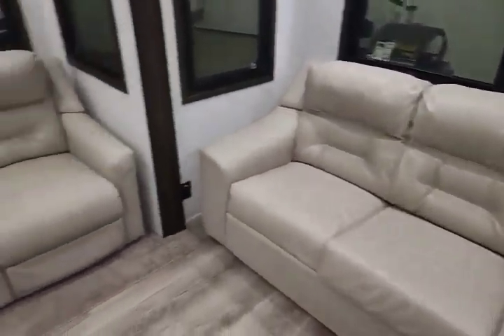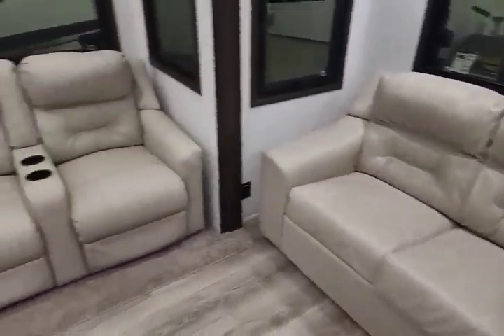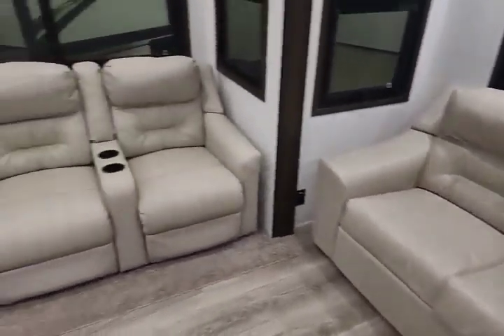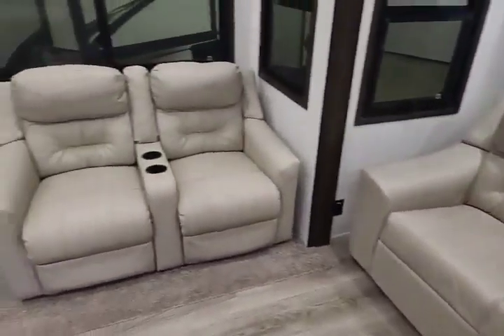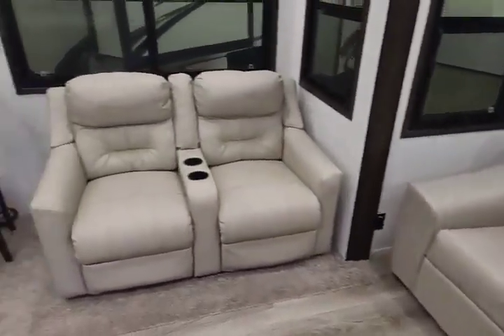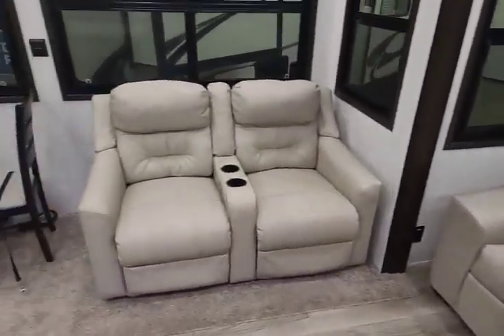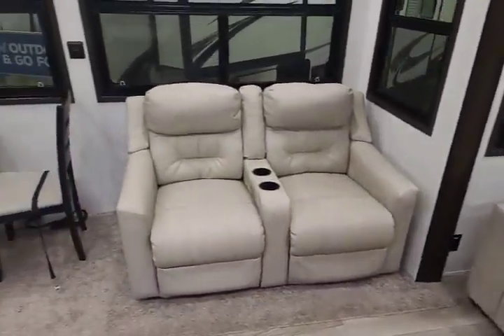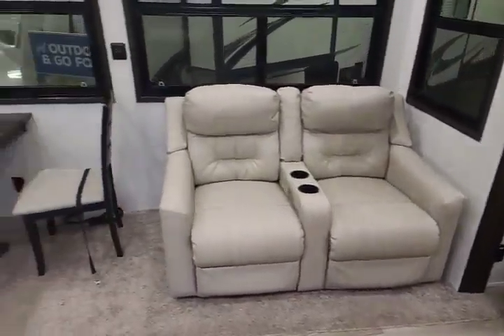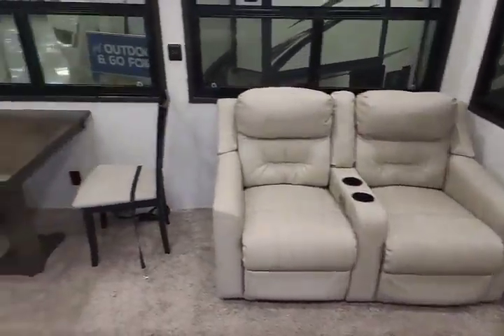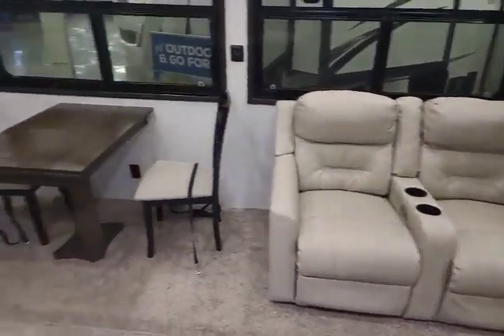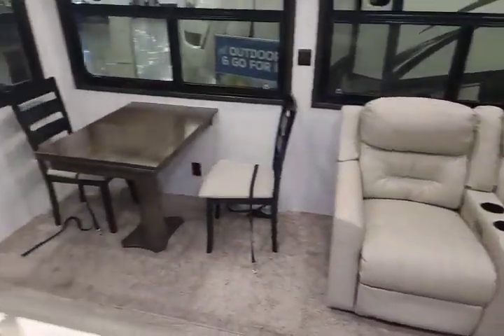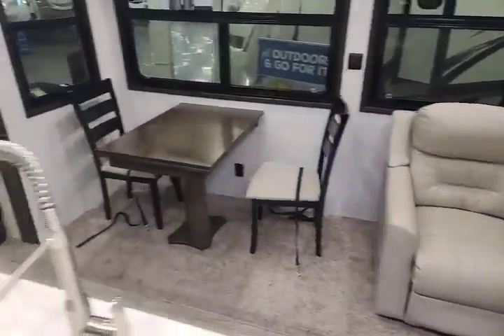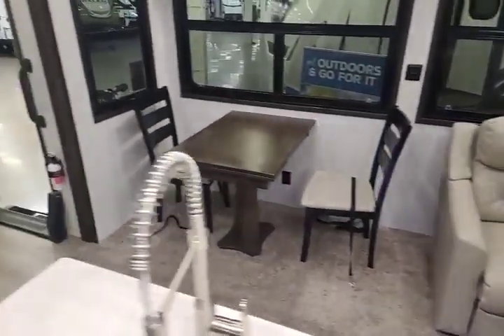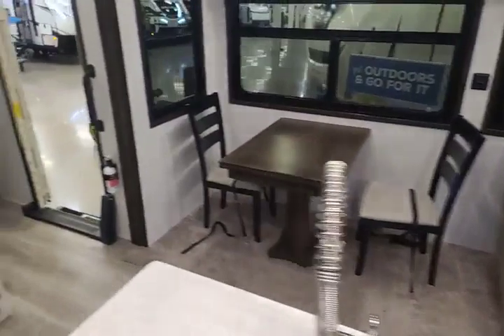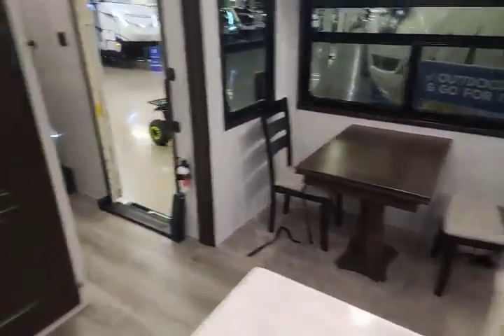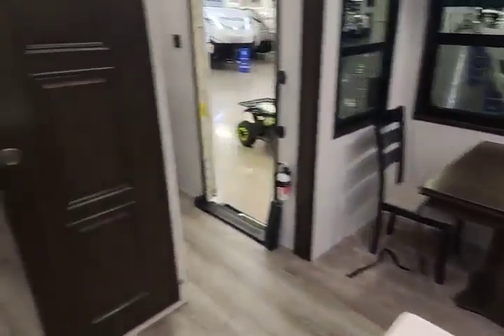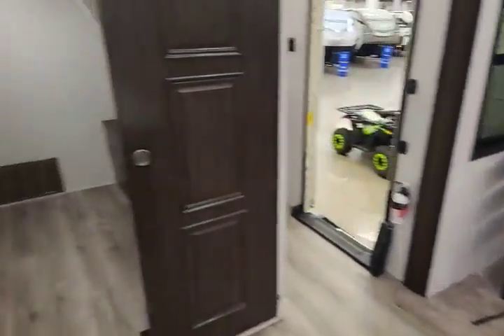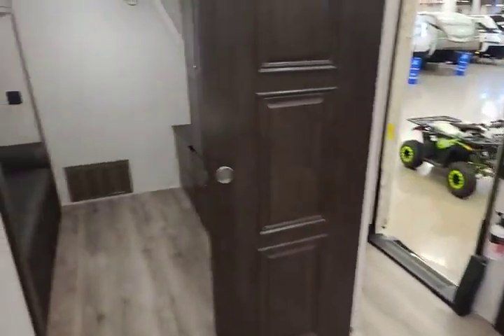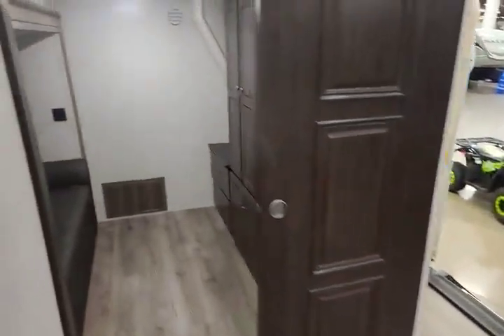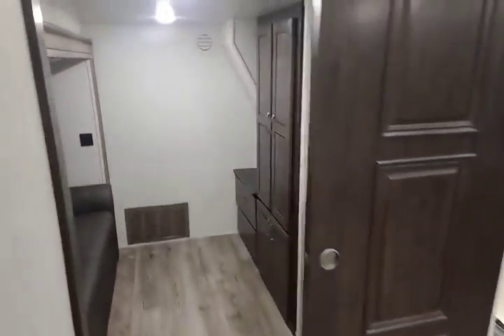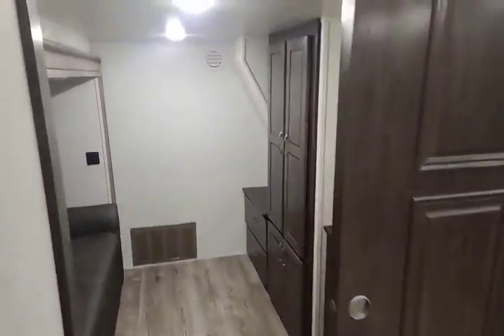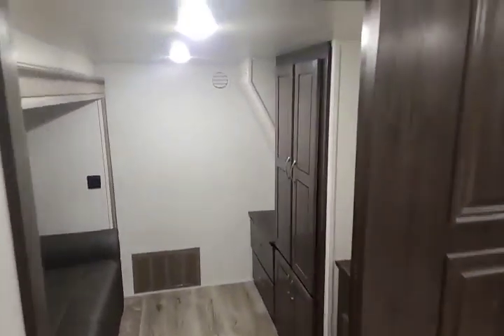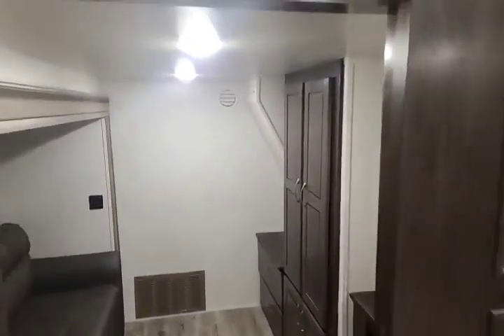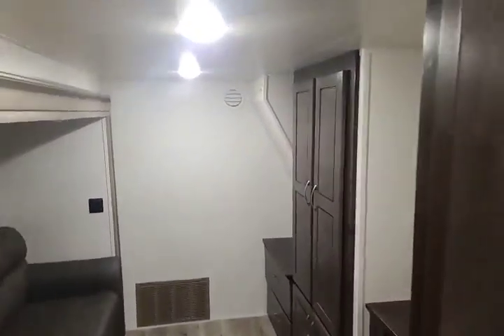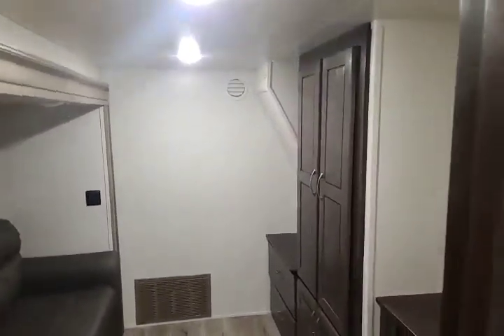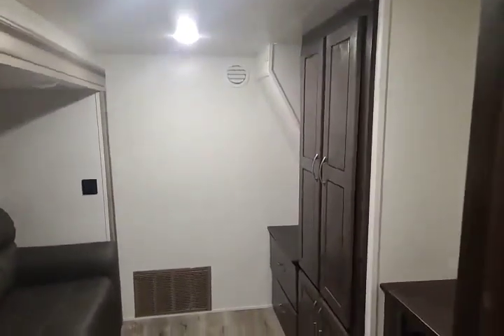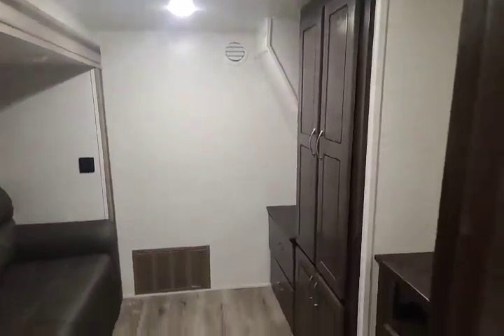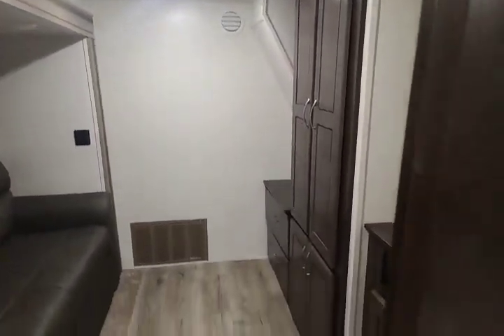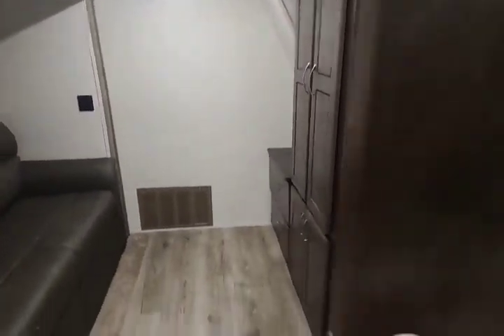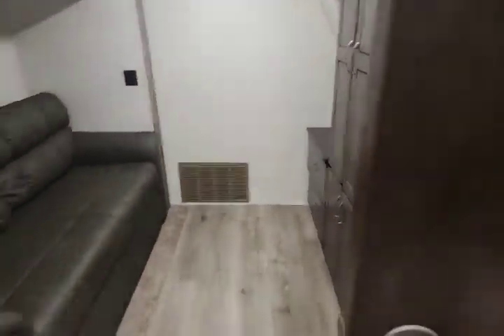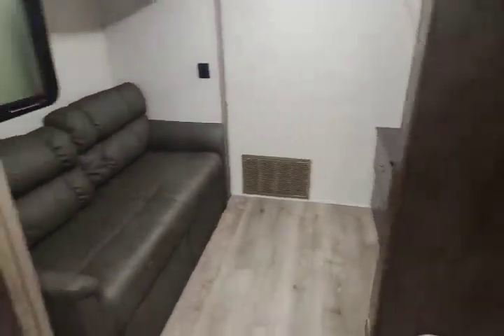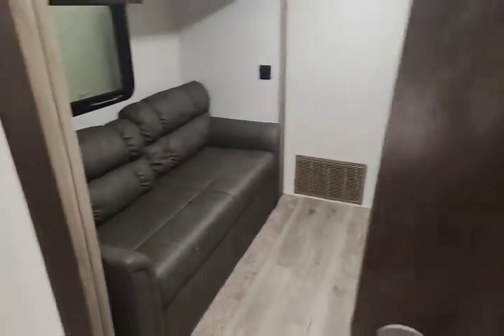Beautiful white full leather furniture, dinette, and this is a mid bunk, so here's the under bunk room.